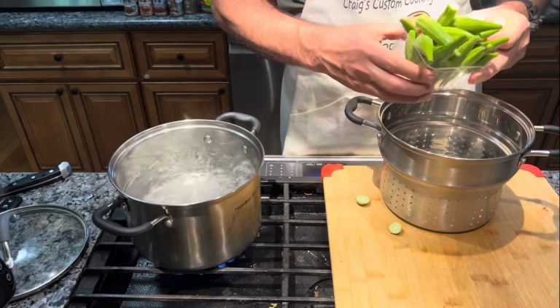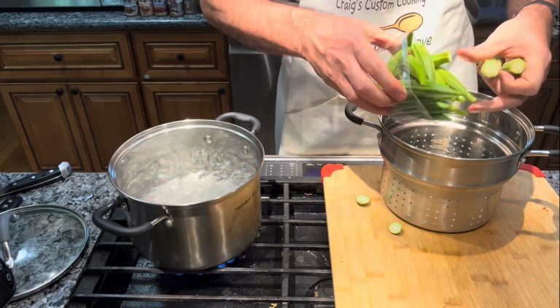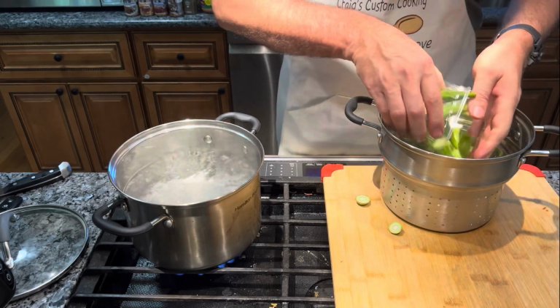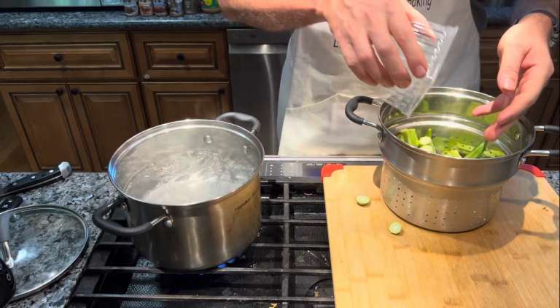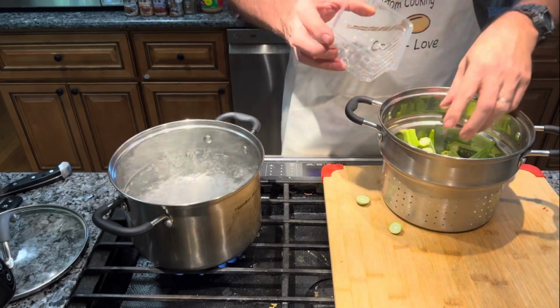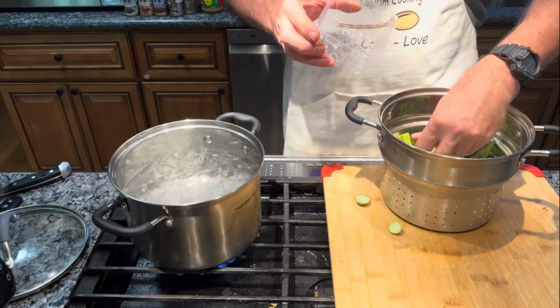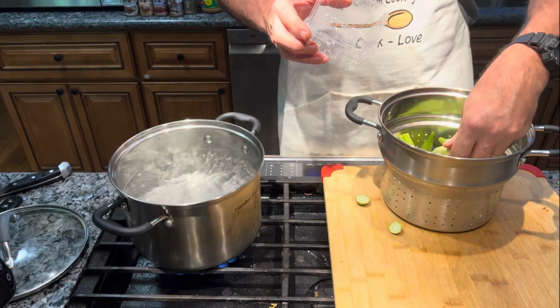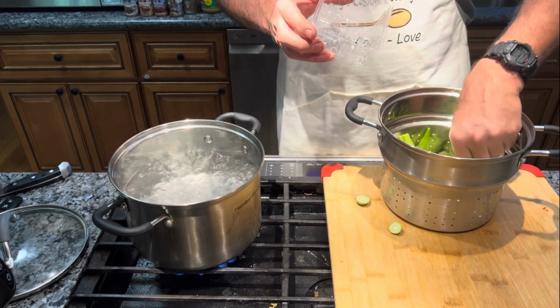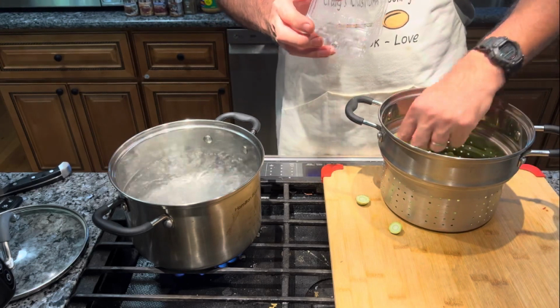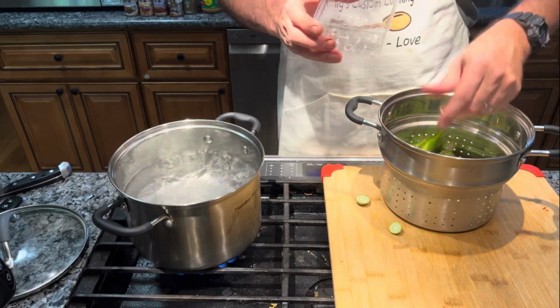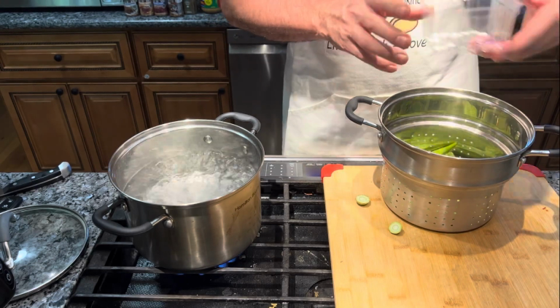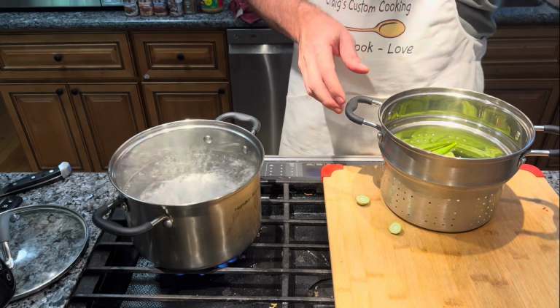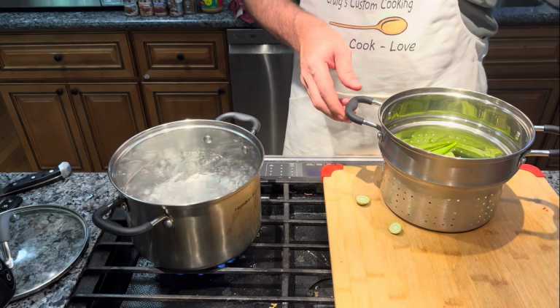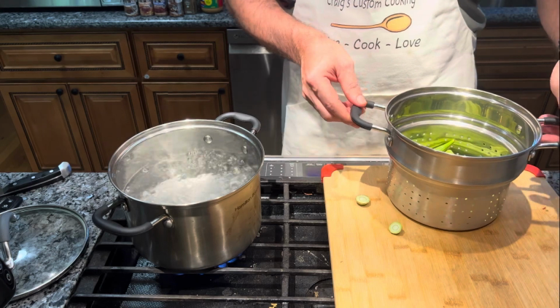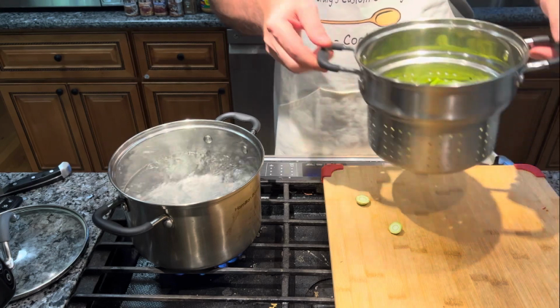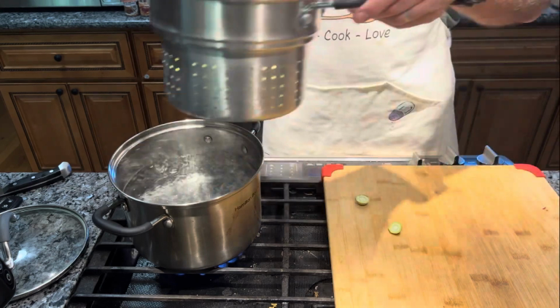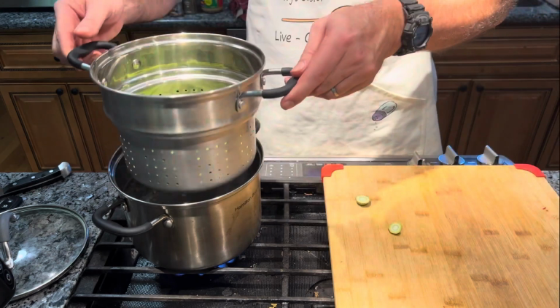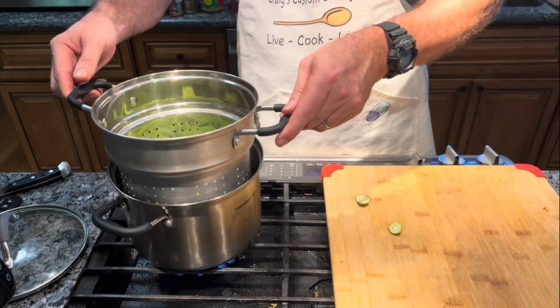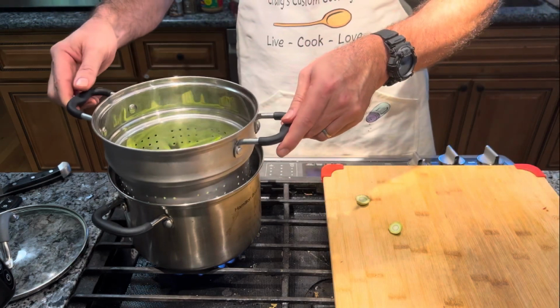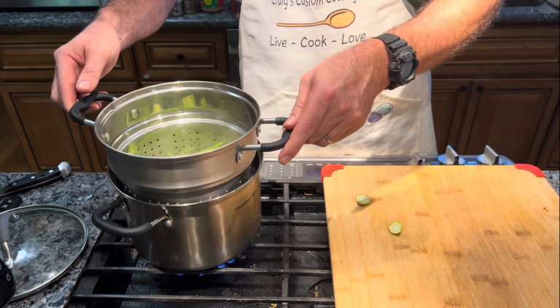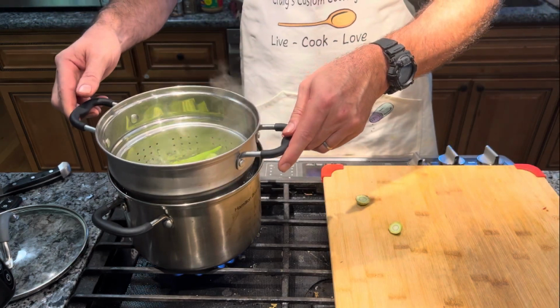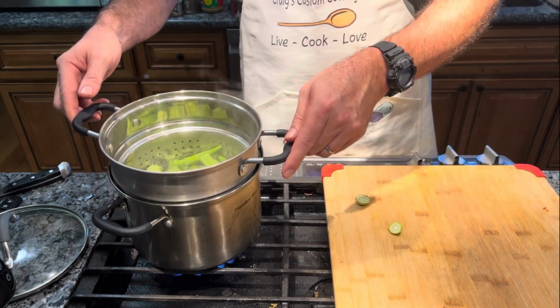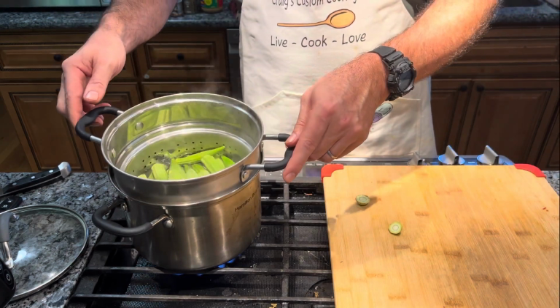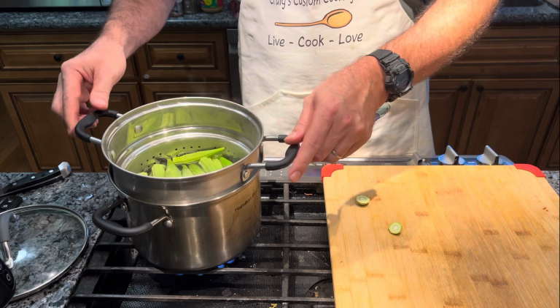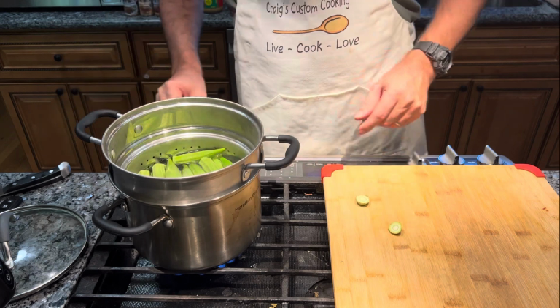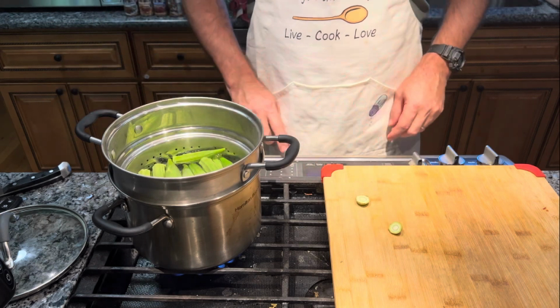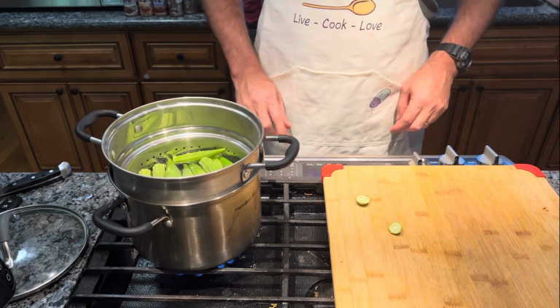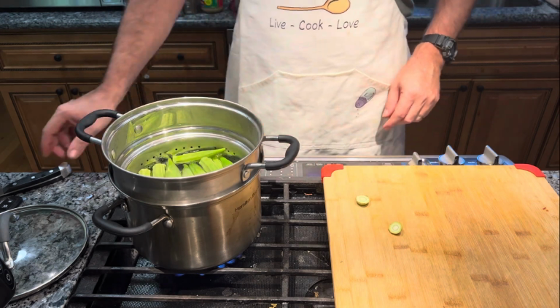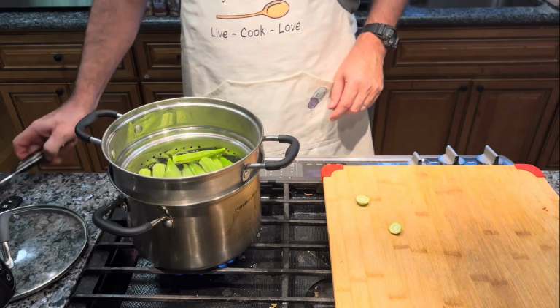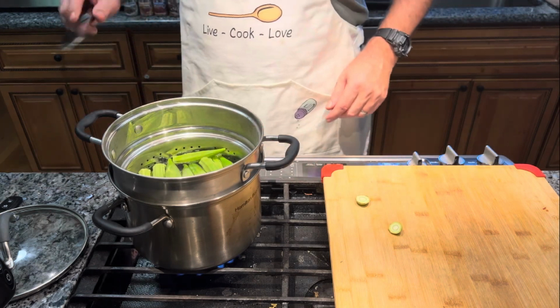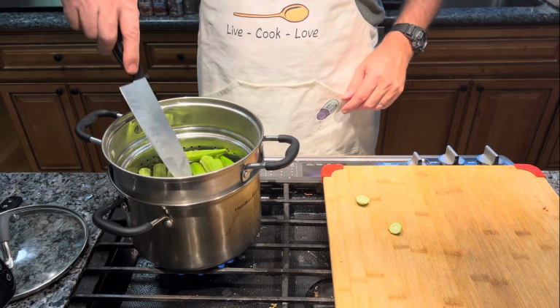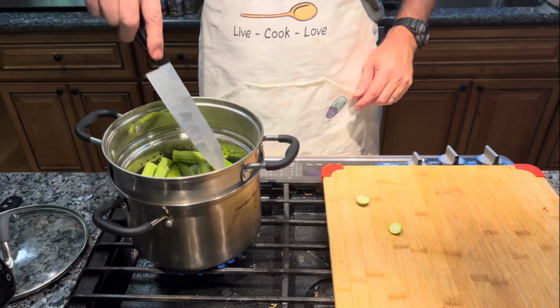I'm going to take my container and put the okra in boiling hot water. We're going to do this for two minutes.